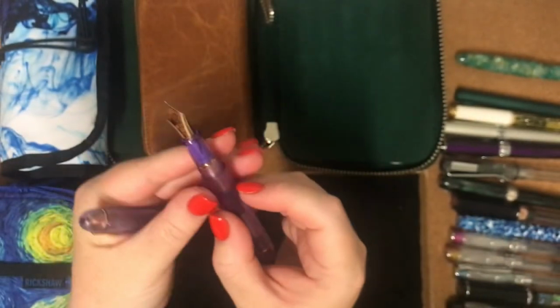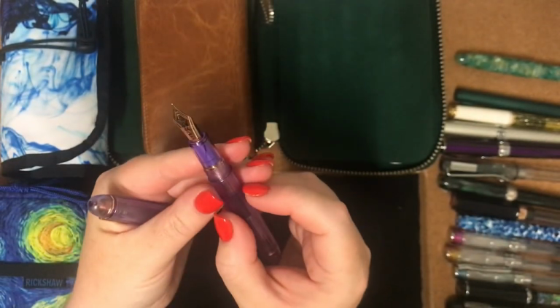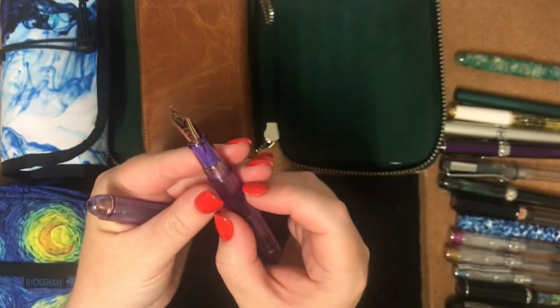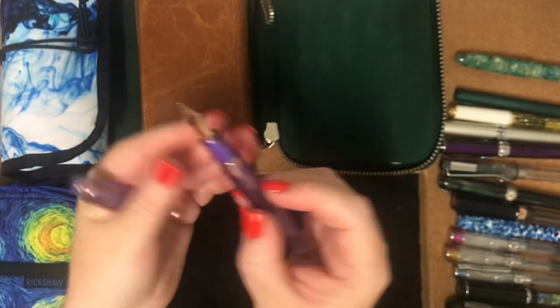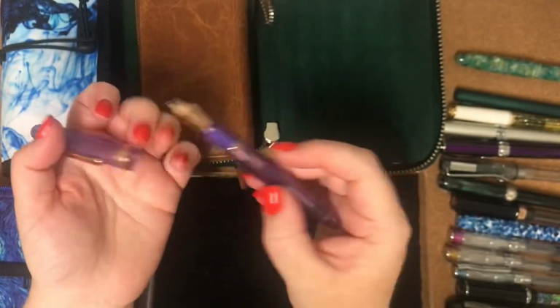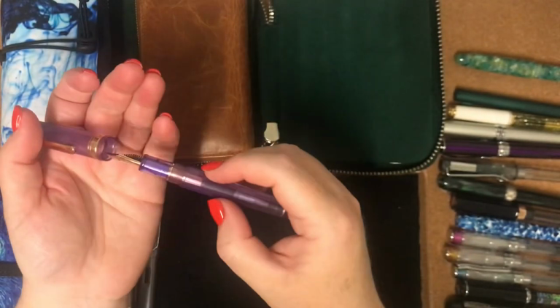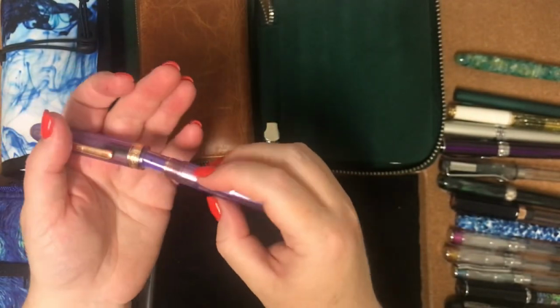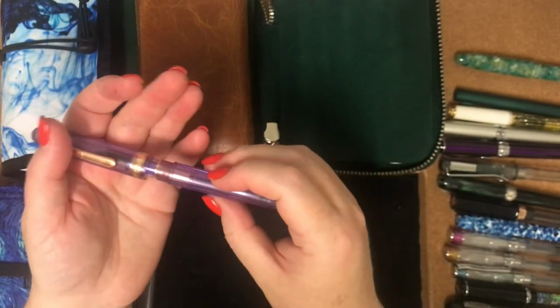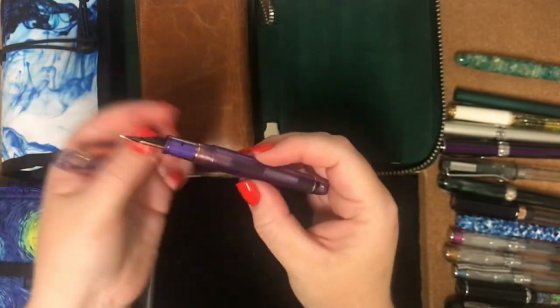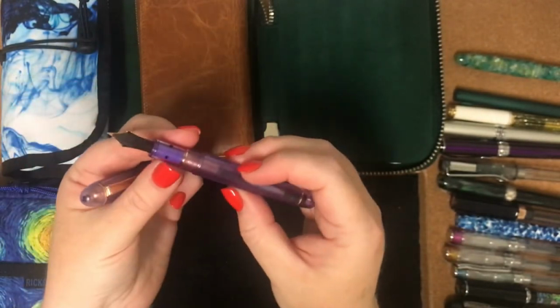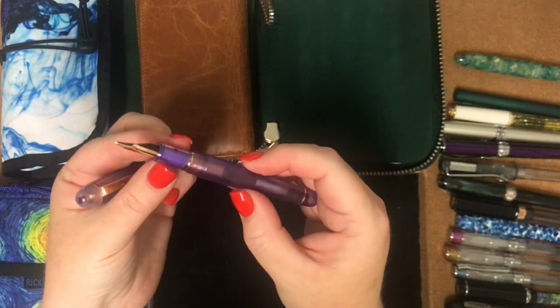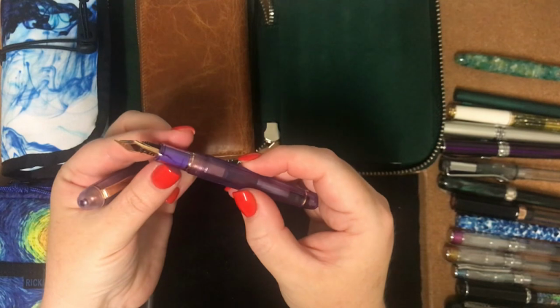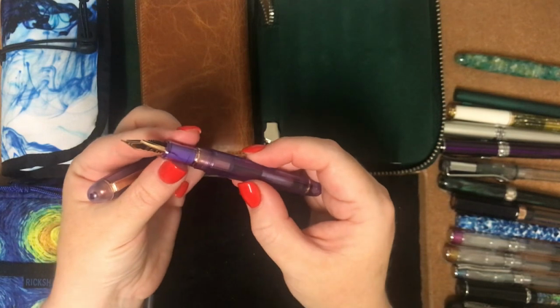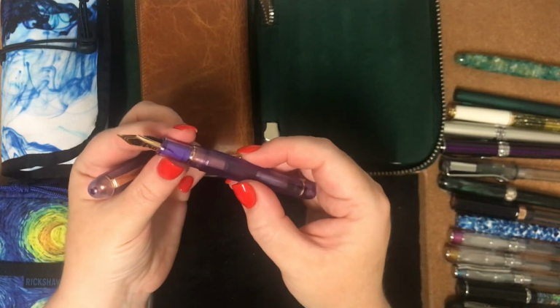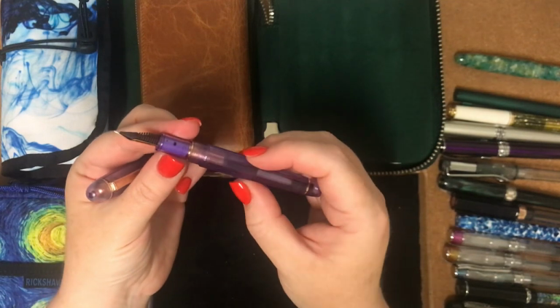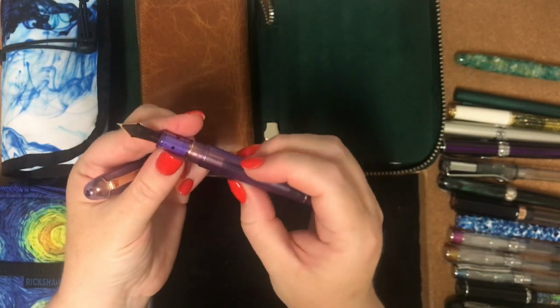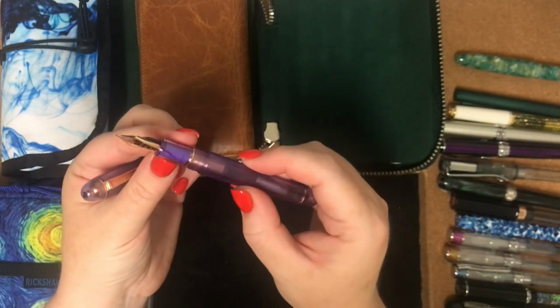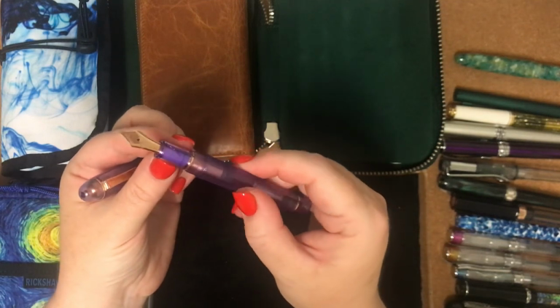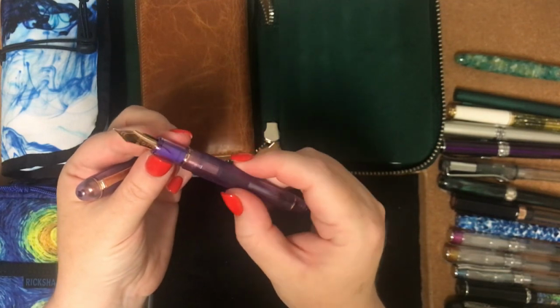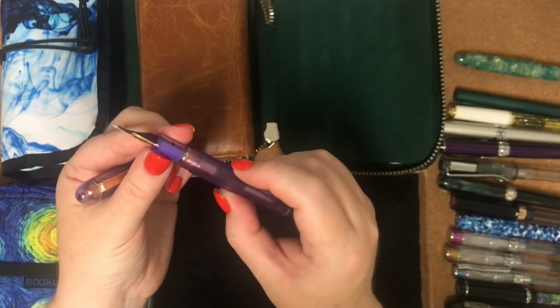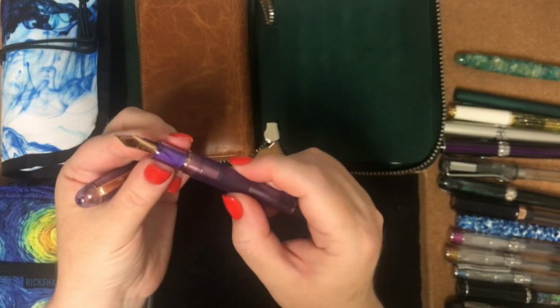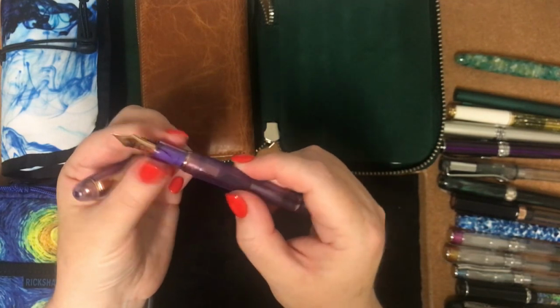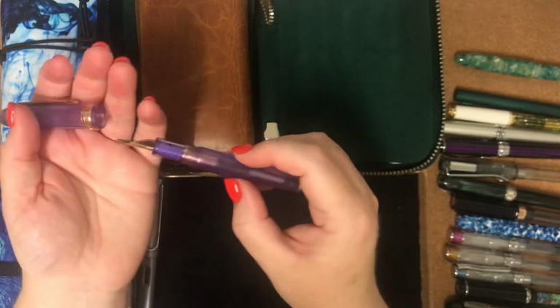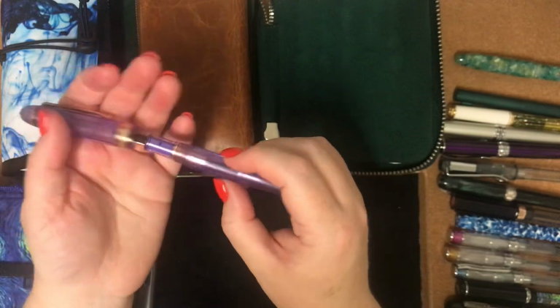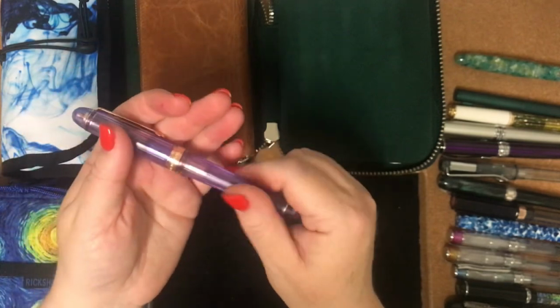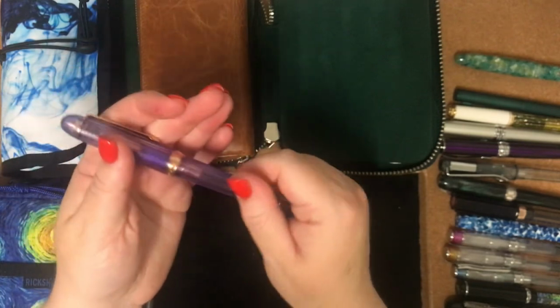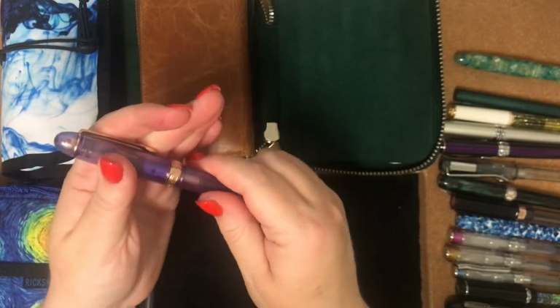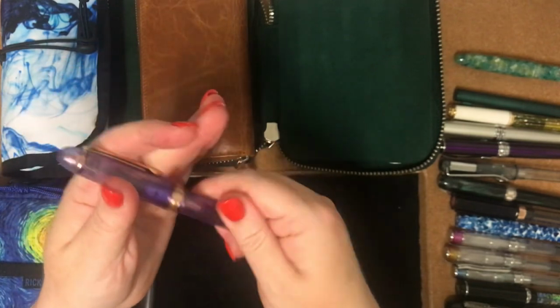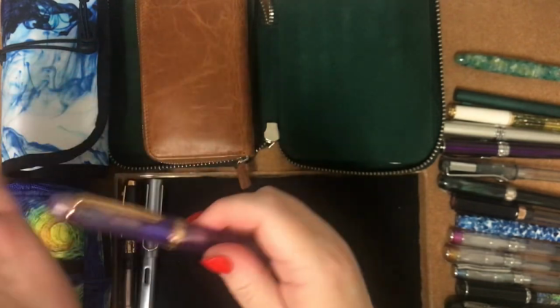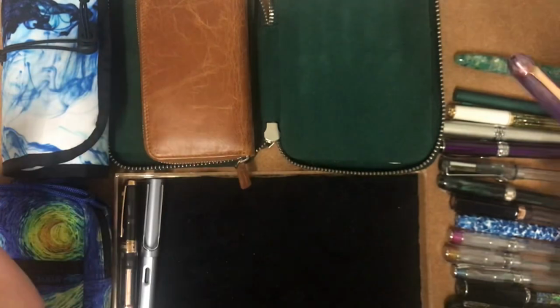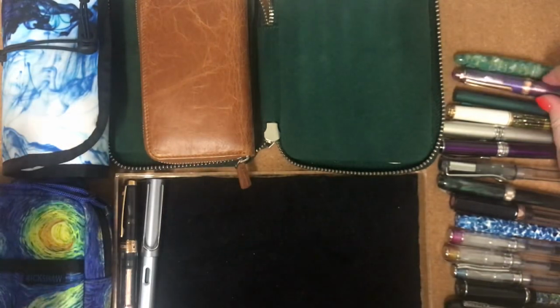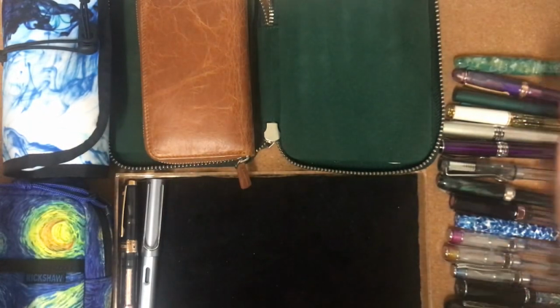It writes so beautifully that I don't really want to get rid of it, but at the same time it's a bit messed up that it's all cracked. I'm still thinking about that one on what to do.